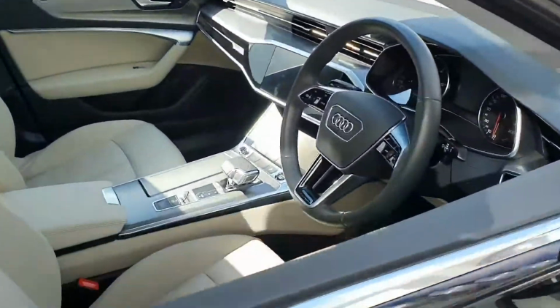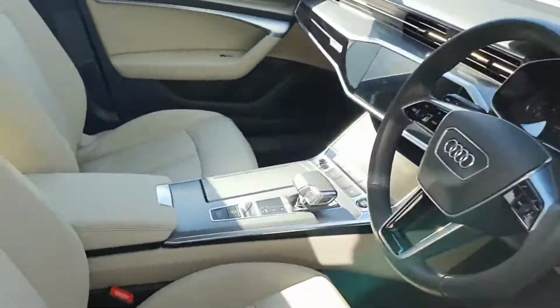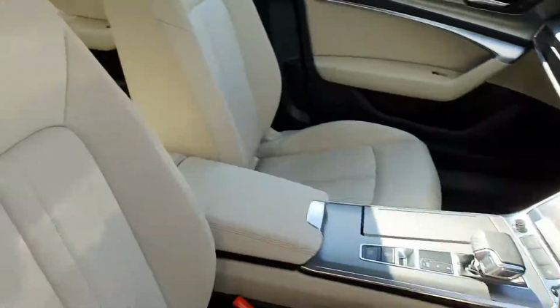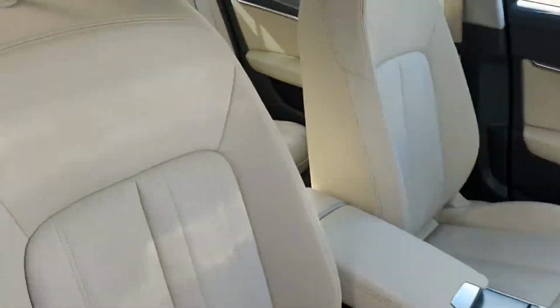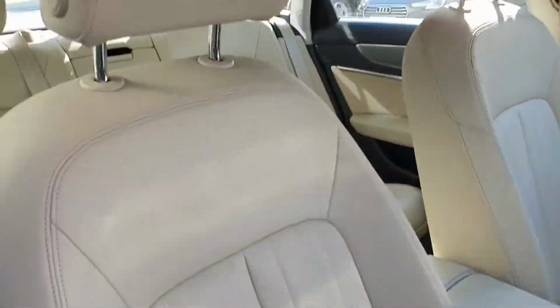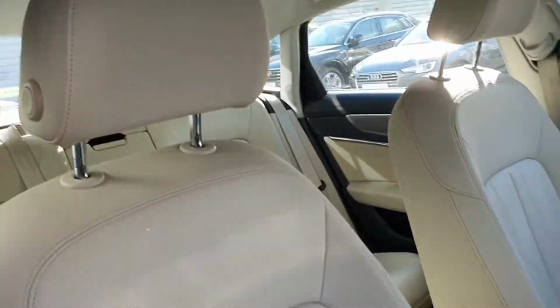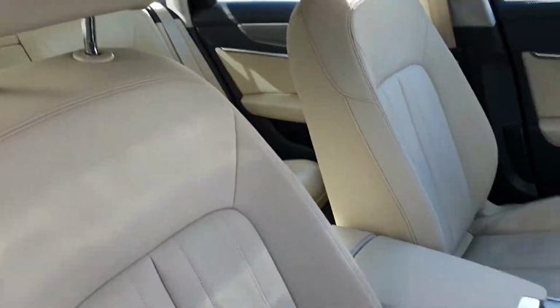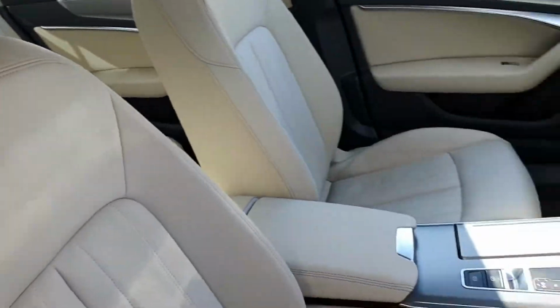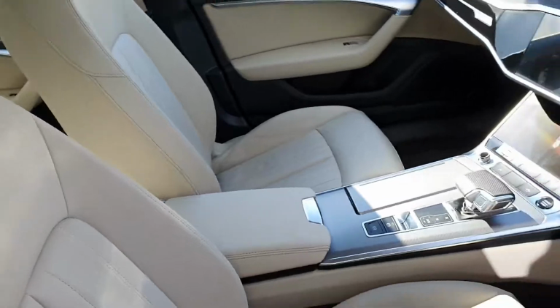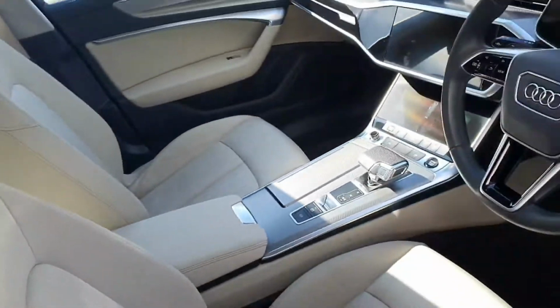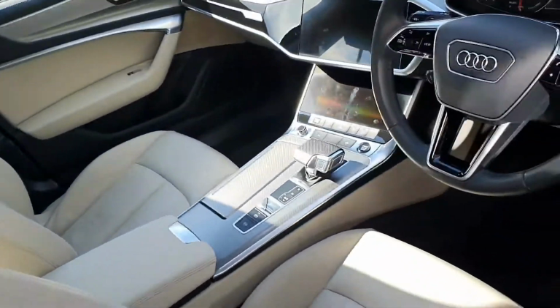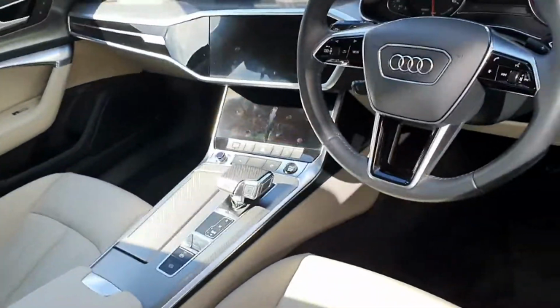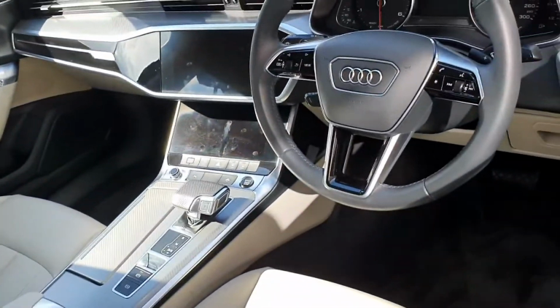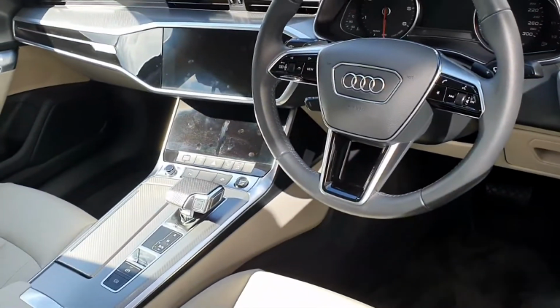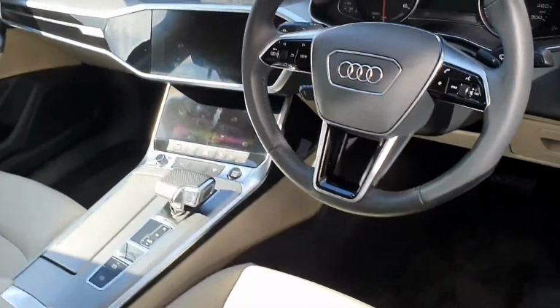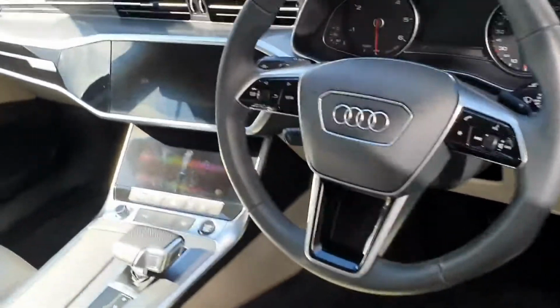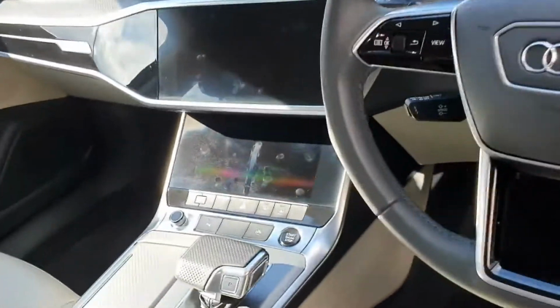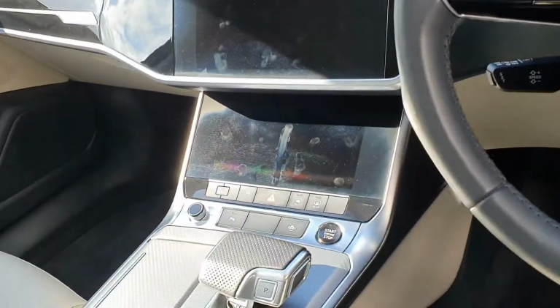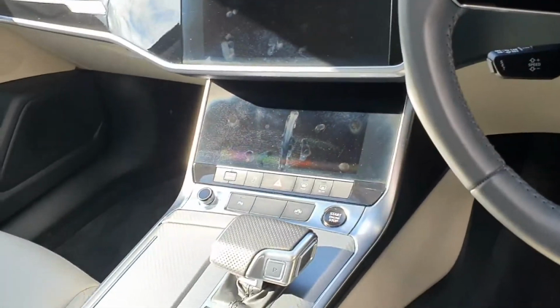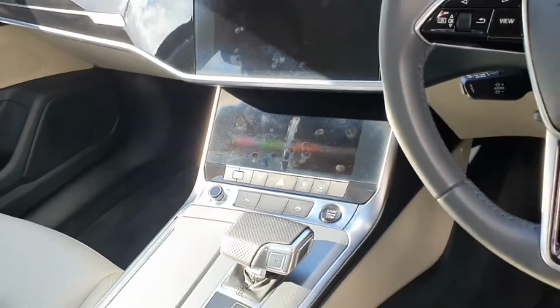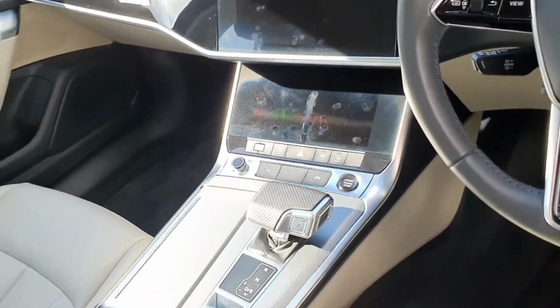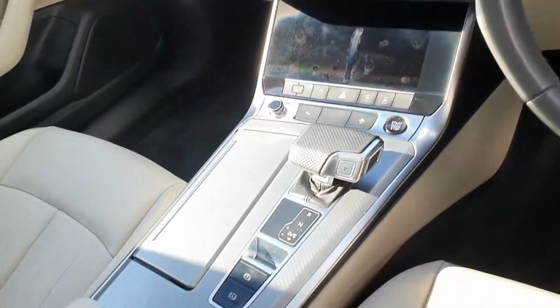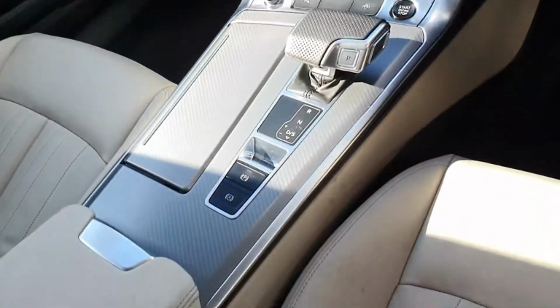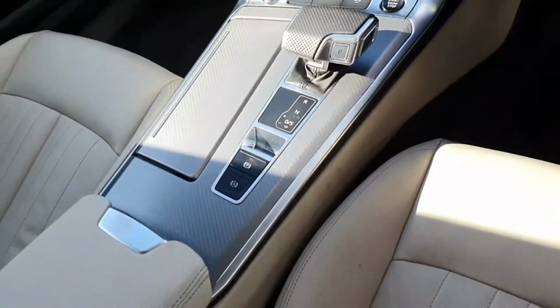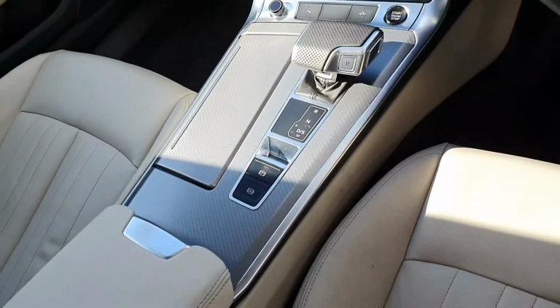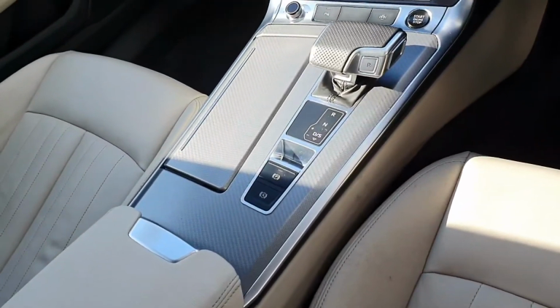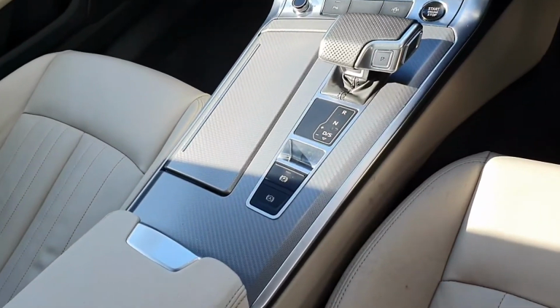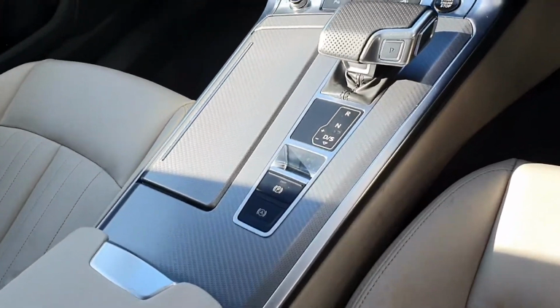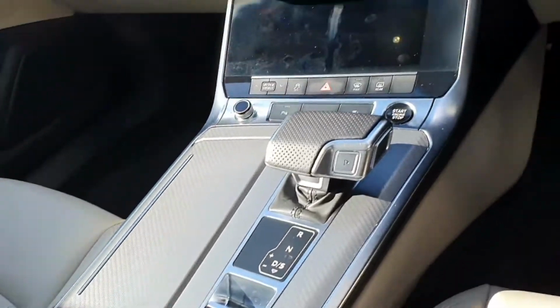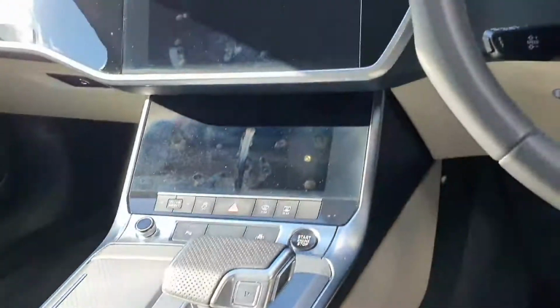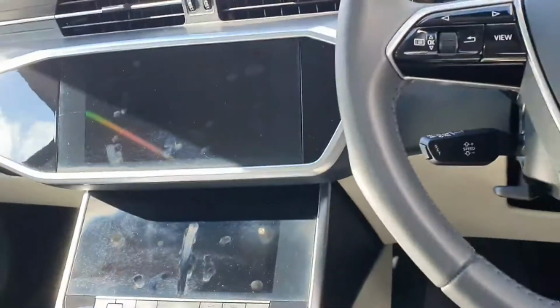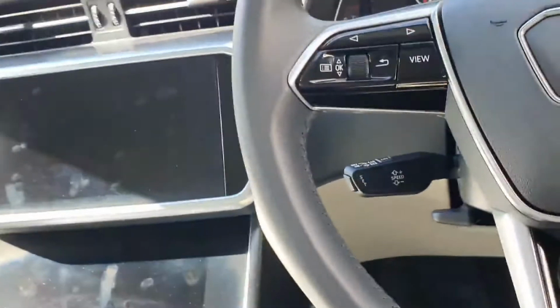A quick look inside the vehicle. It has a beautiful contrasting beige upholstery with multifunction steering wheel with voice command. We have a dual touch screen system, button ignition, and a 7 speed S-tronic gearbox.